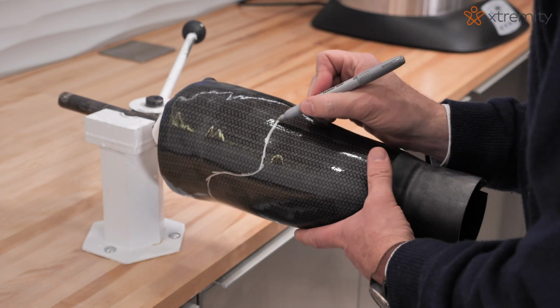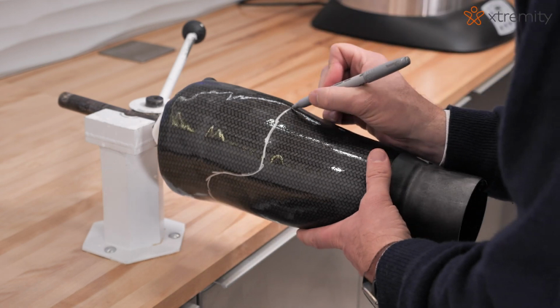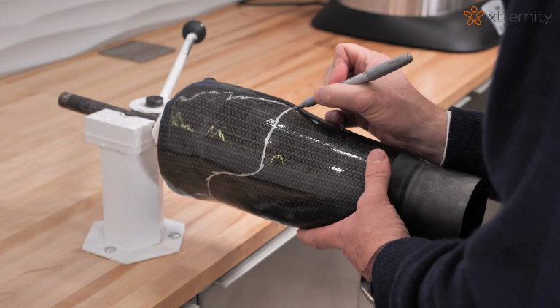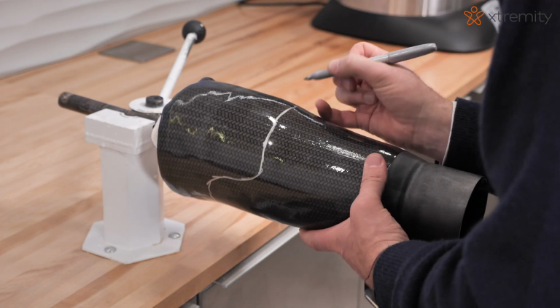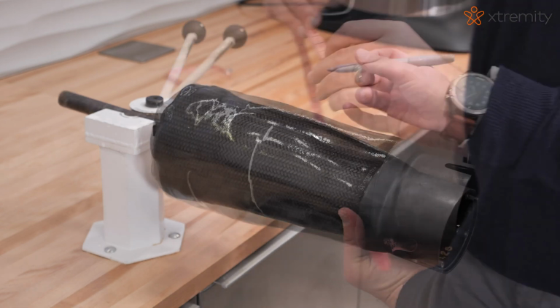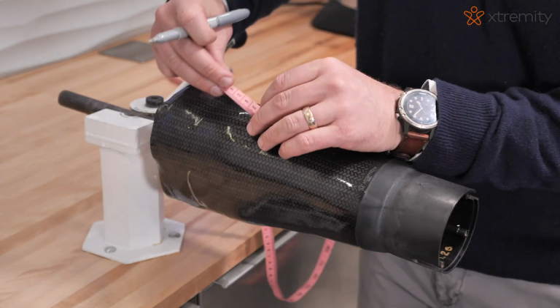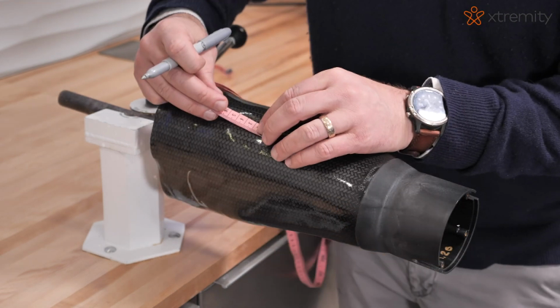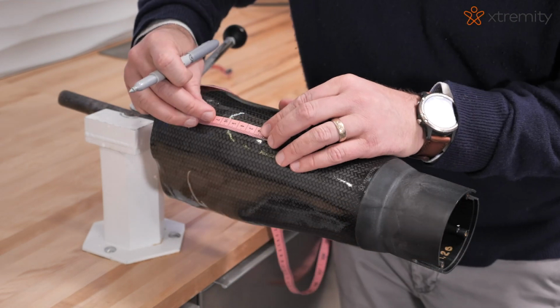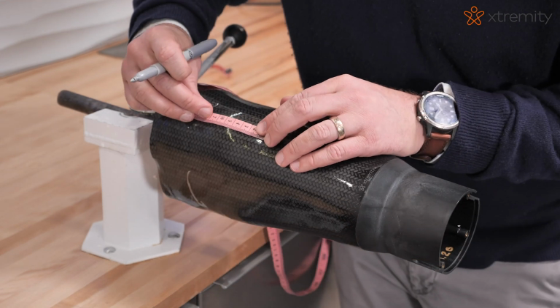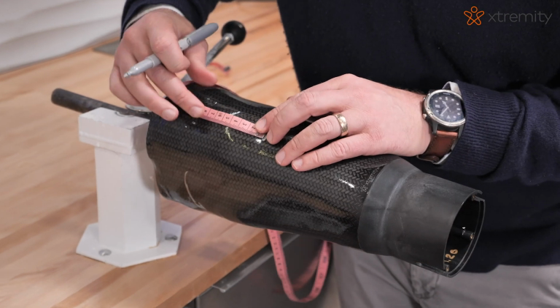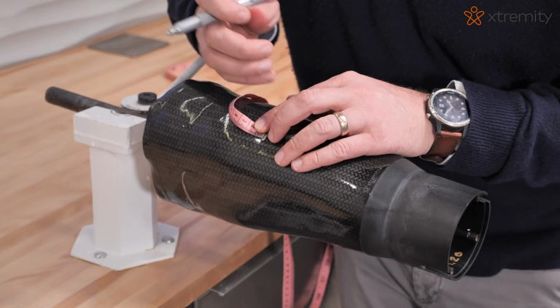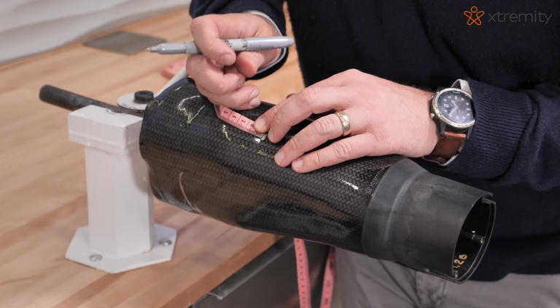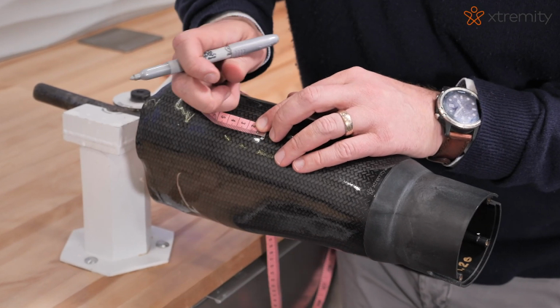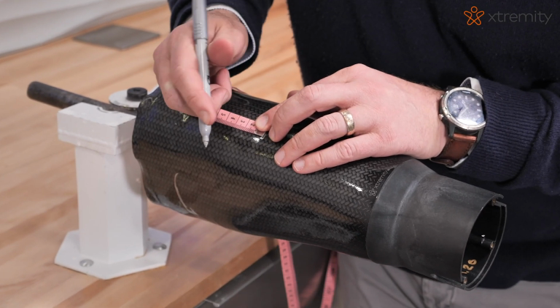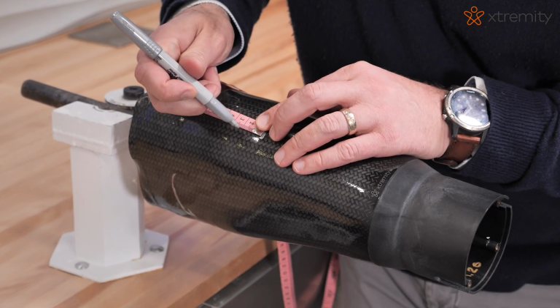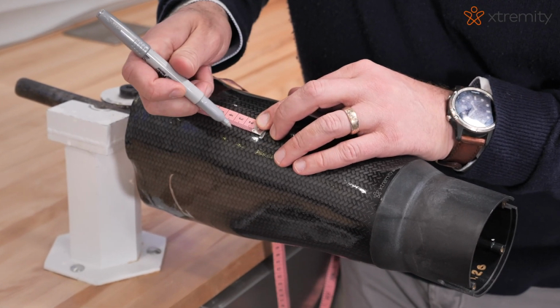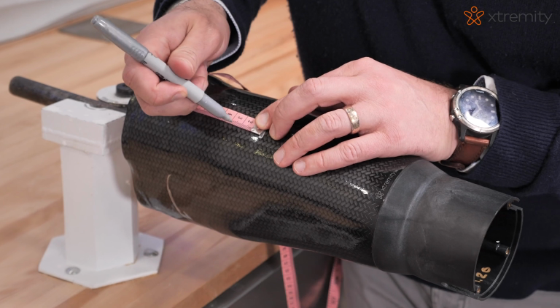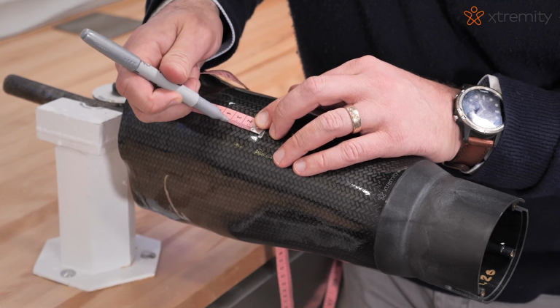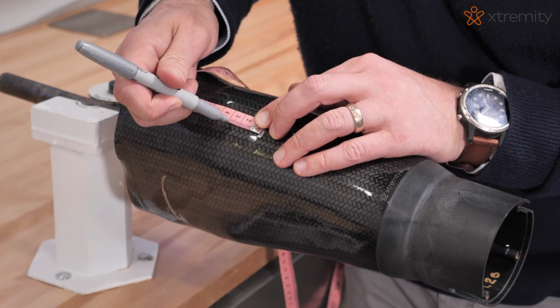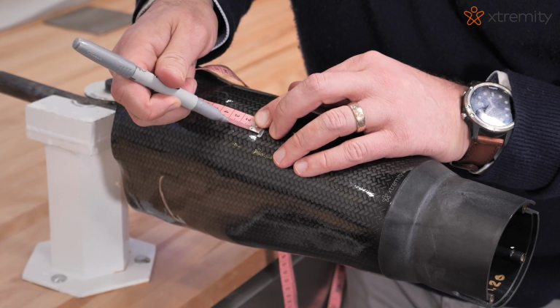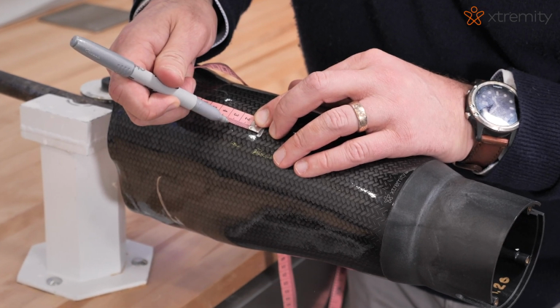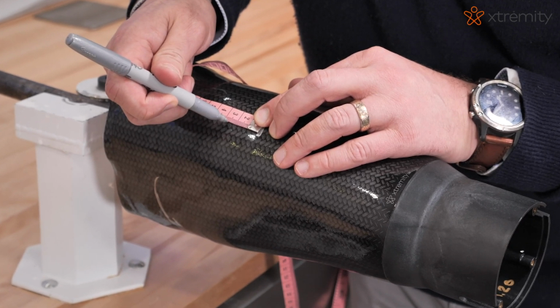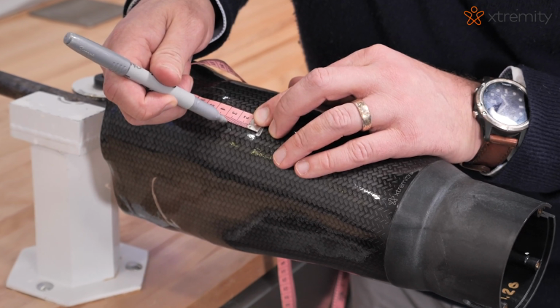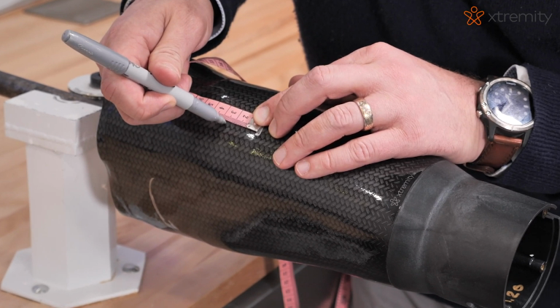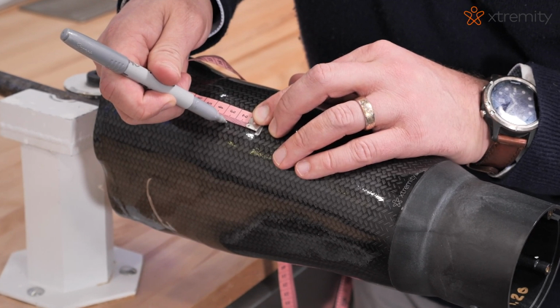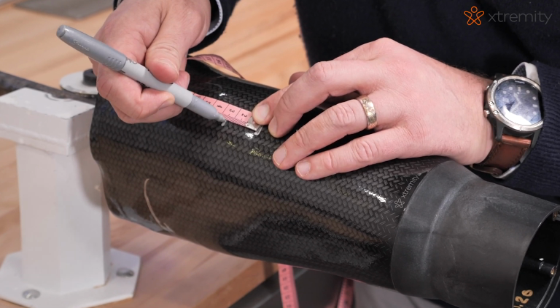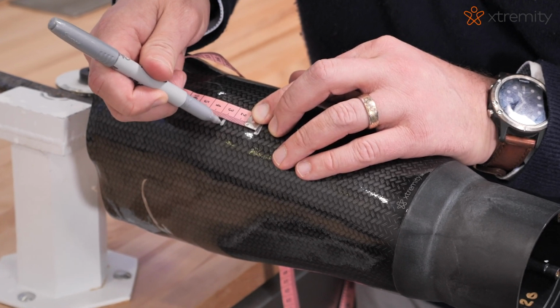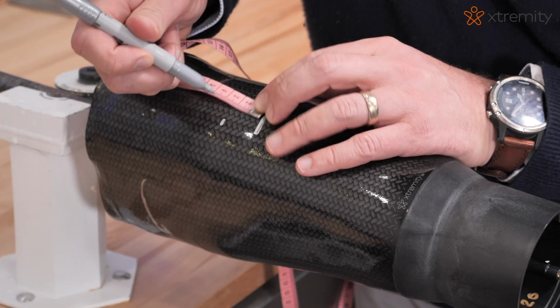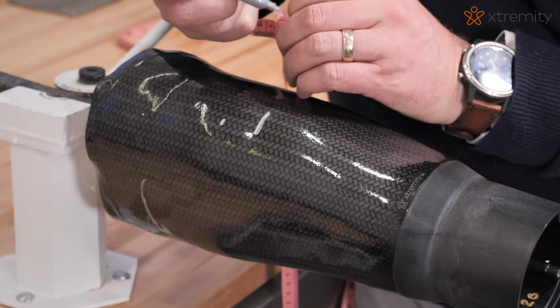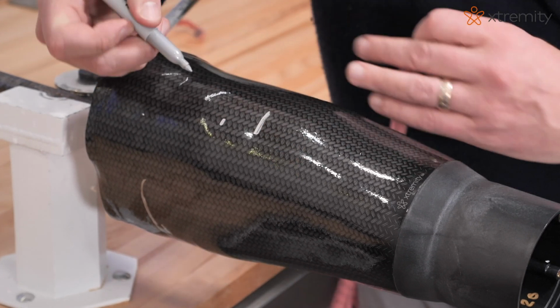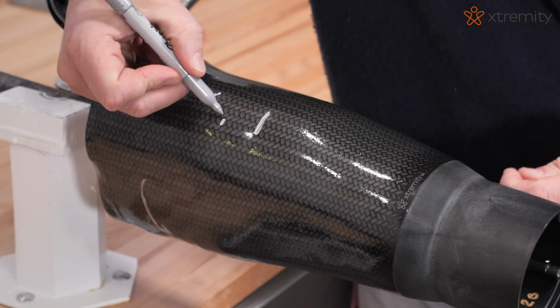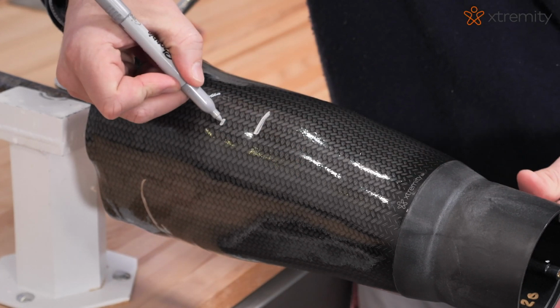Extremity TT requires an anterior trim line of 2.5 centimeters proximal to MPT to maximize socket strength and maintain warranty.